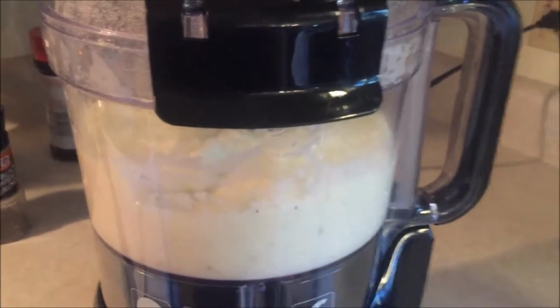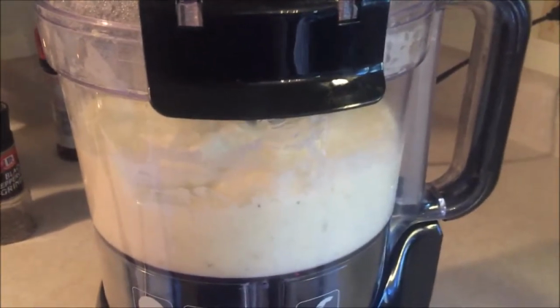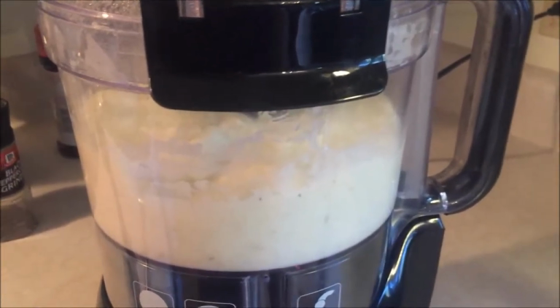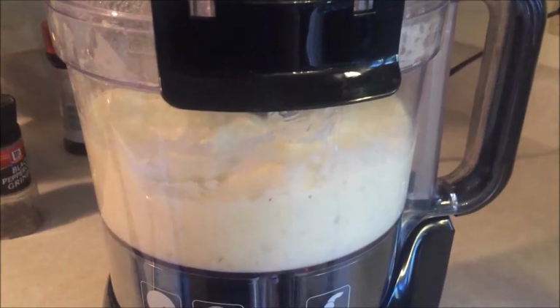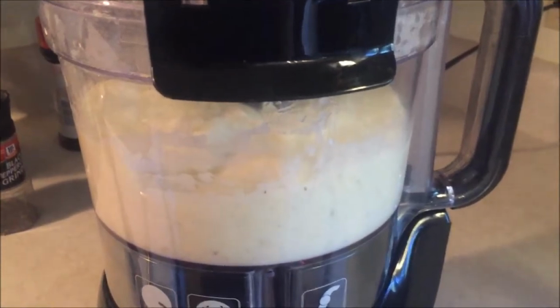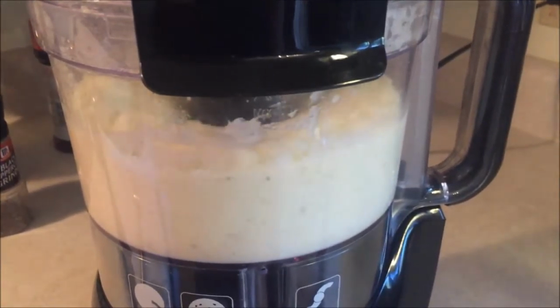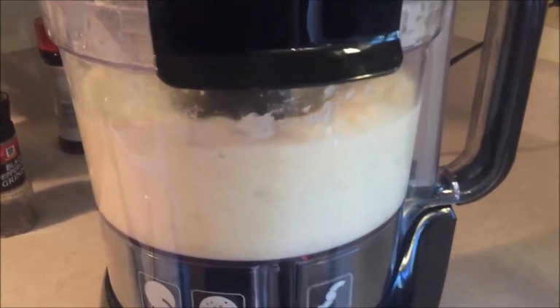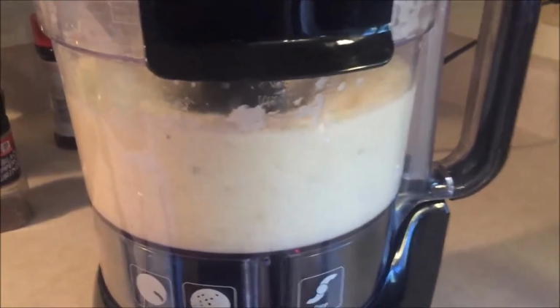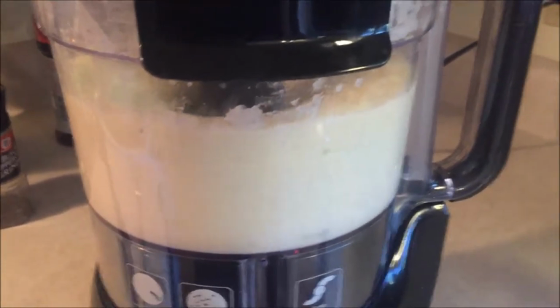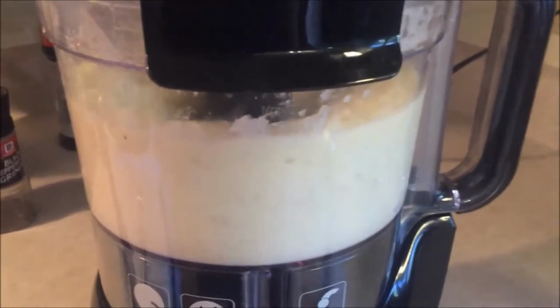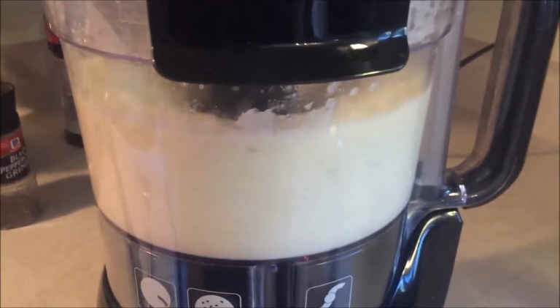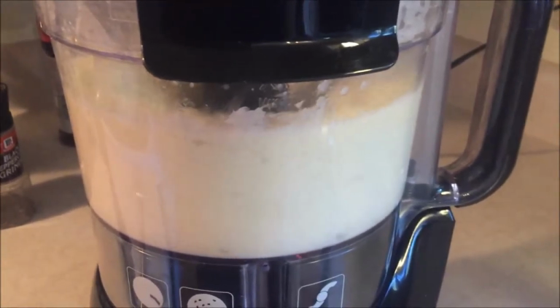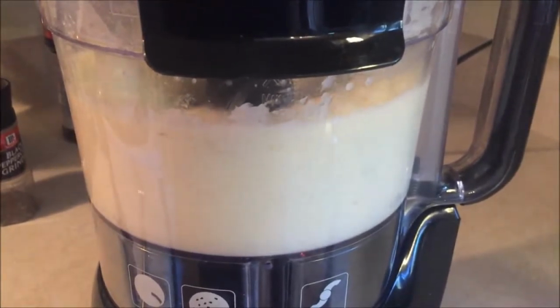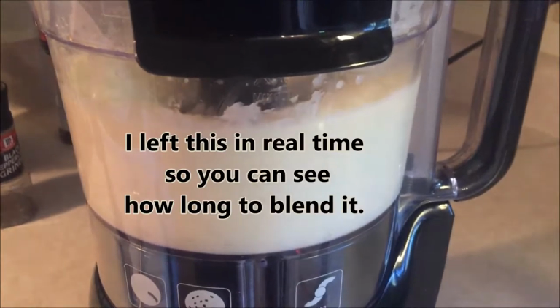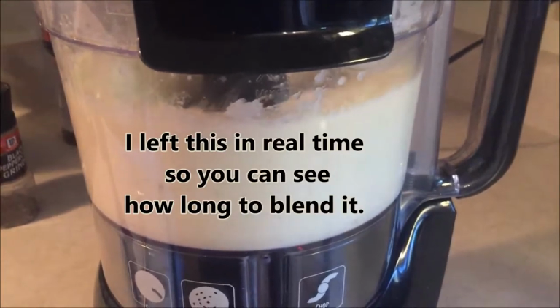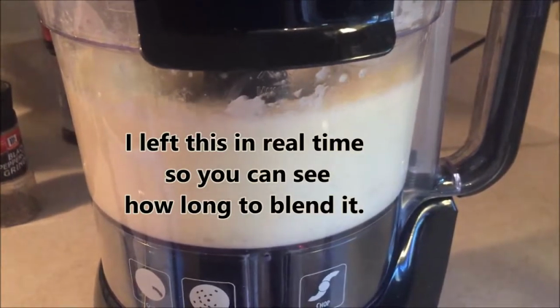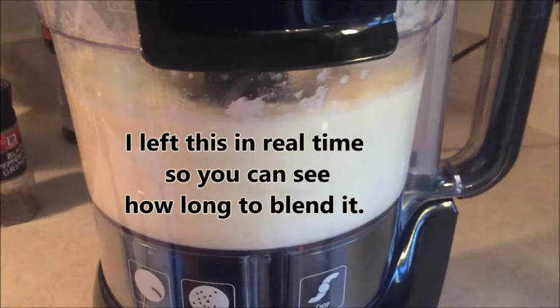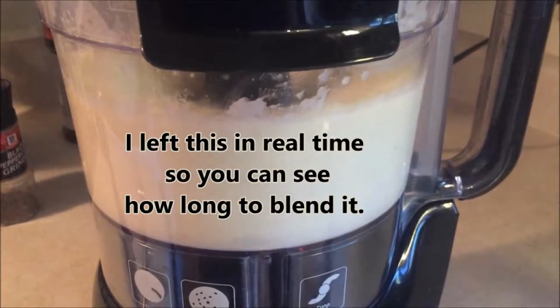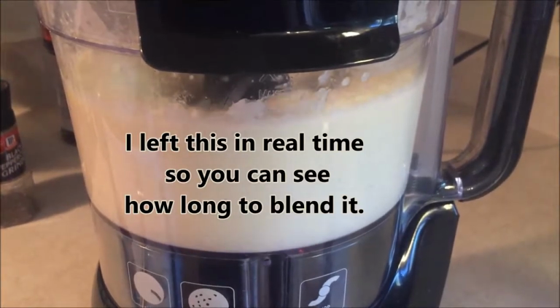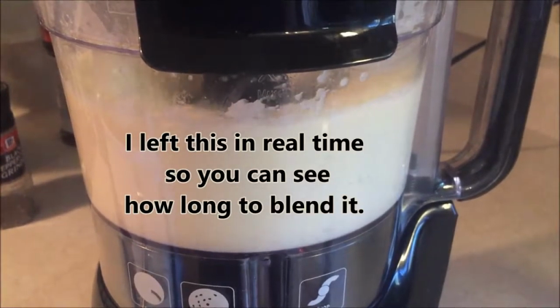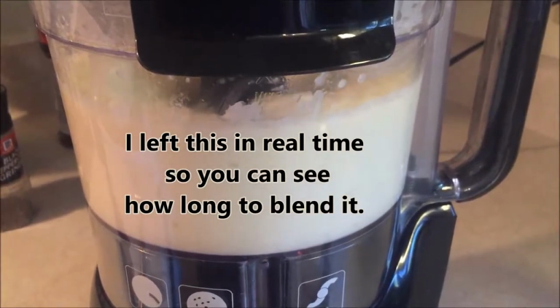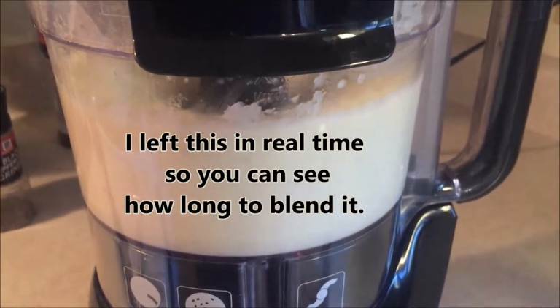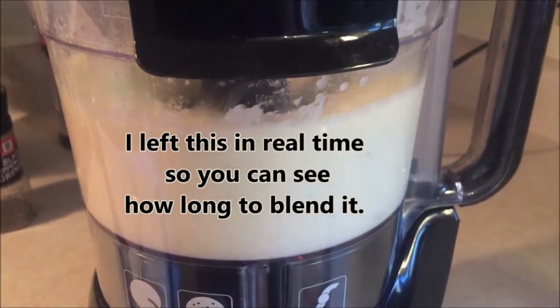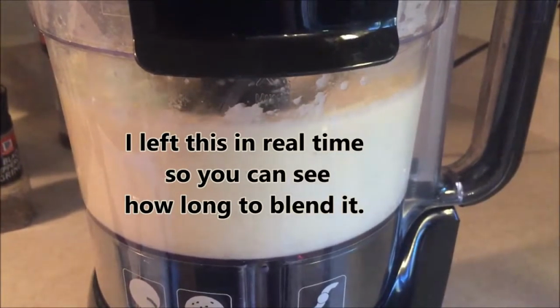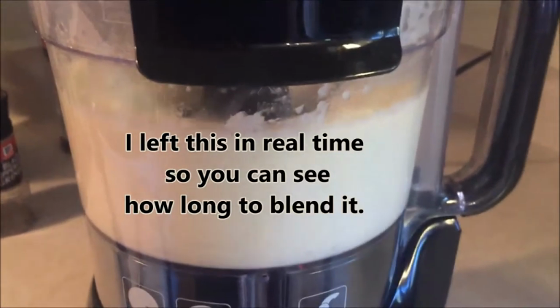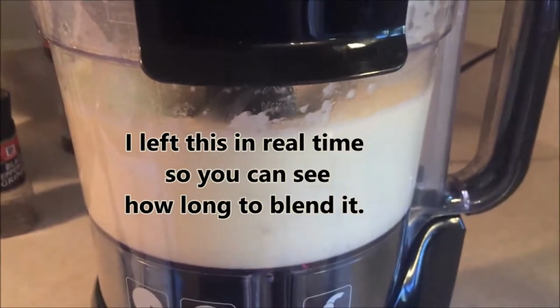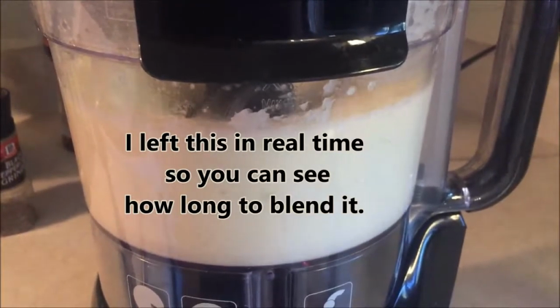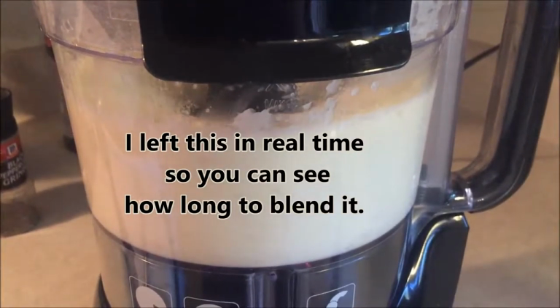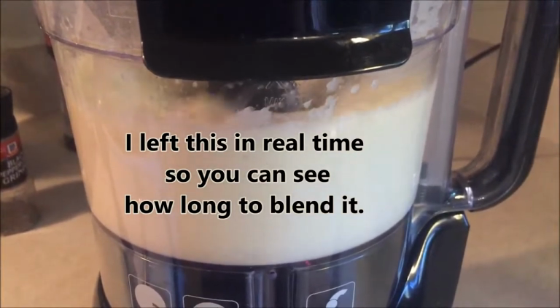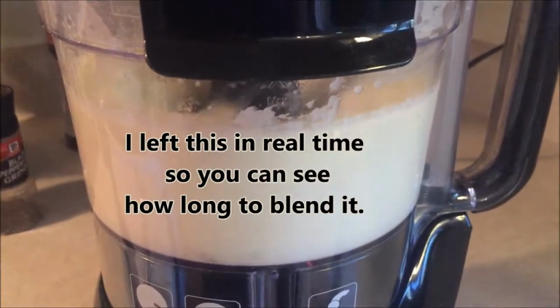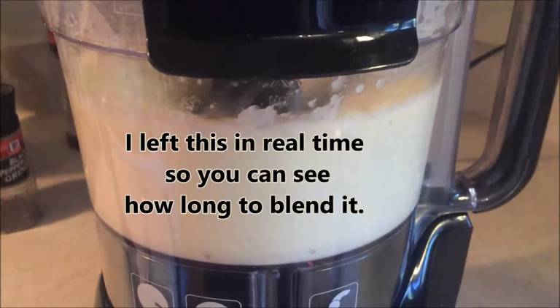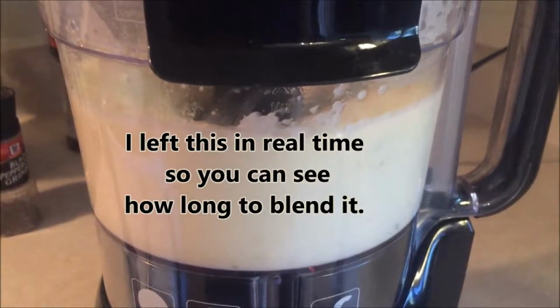Obviously the texture is a little bit more runny than mashed potatoes, but it practically tastes almost just exactly like it and is so yummy.